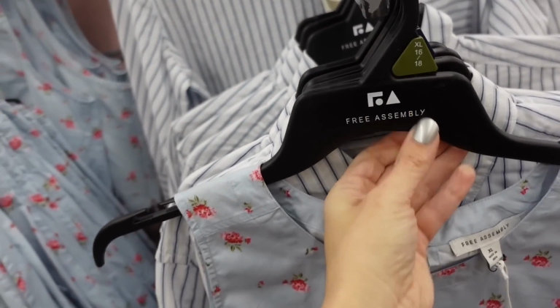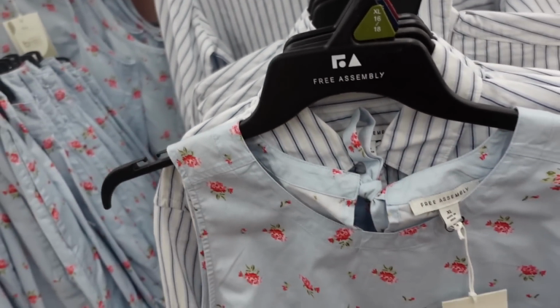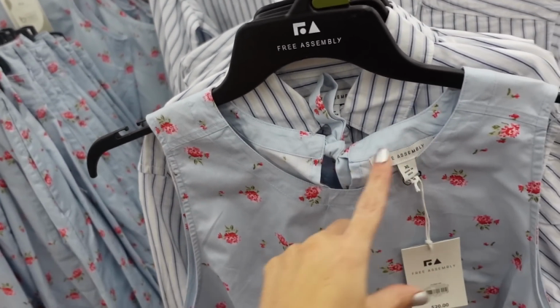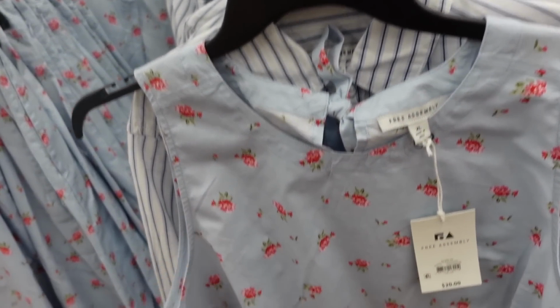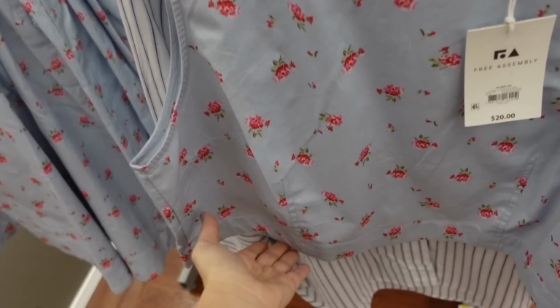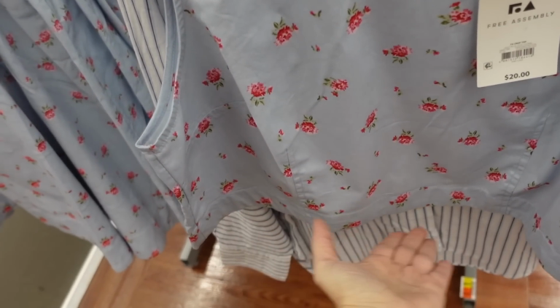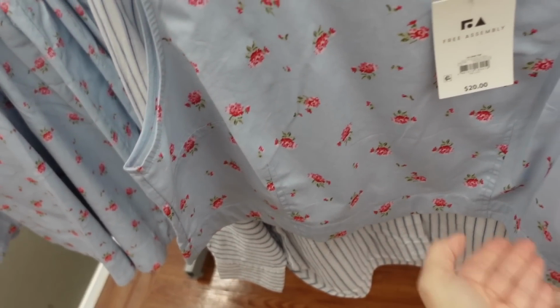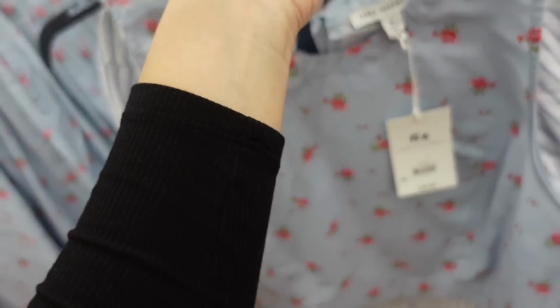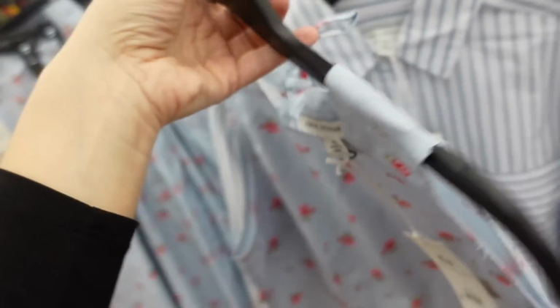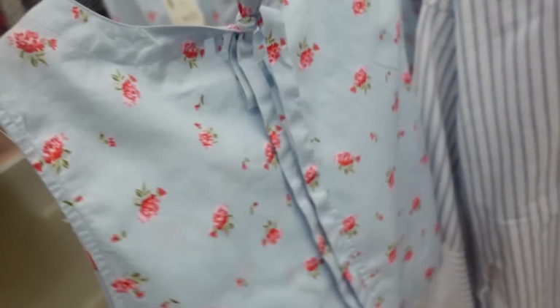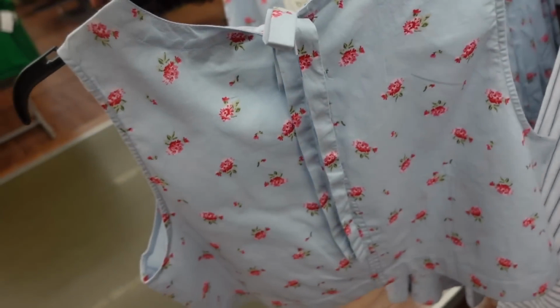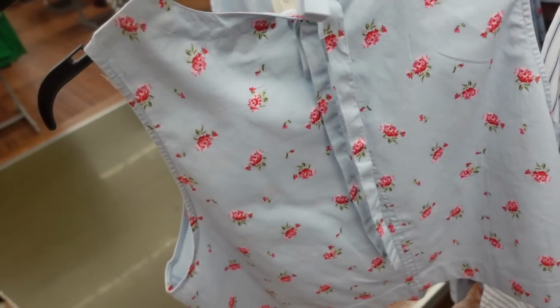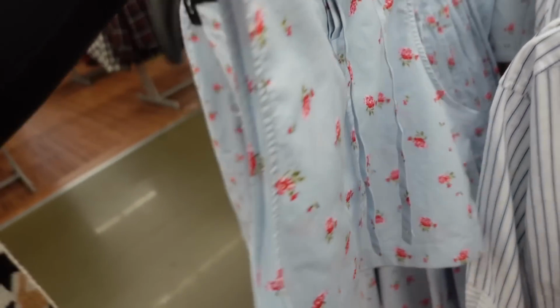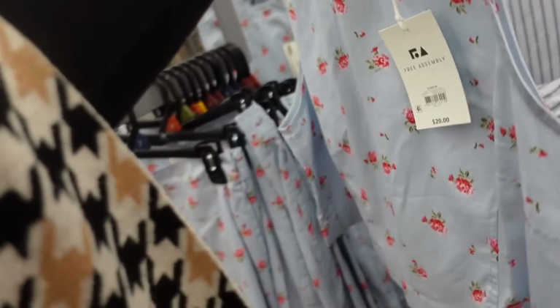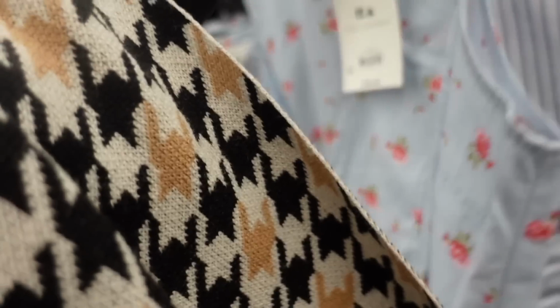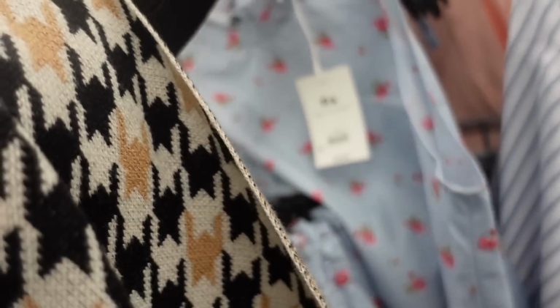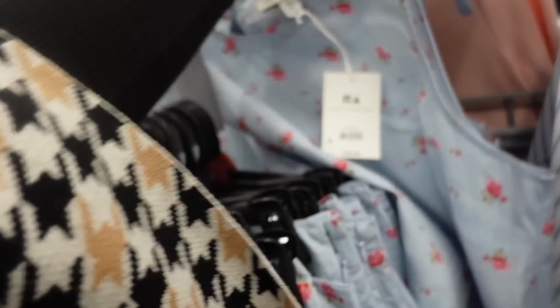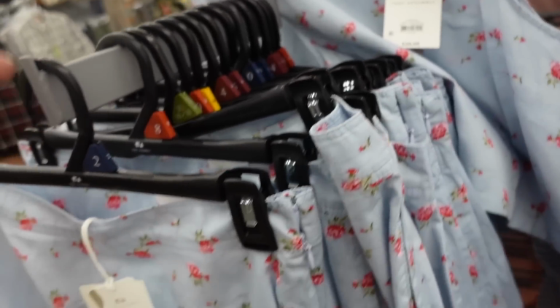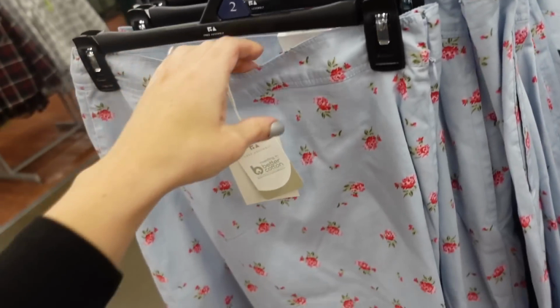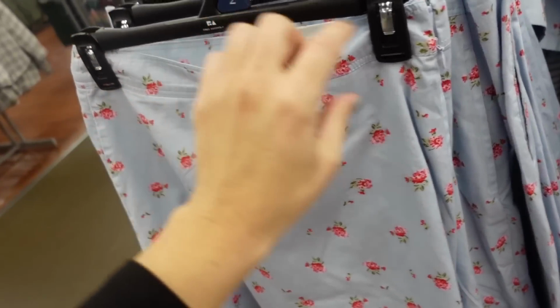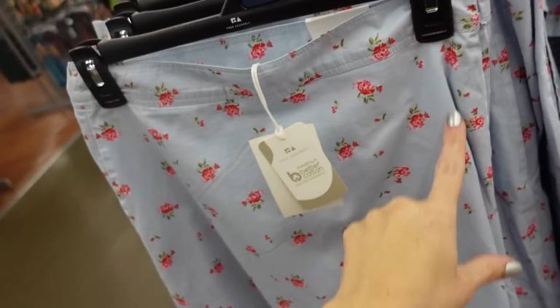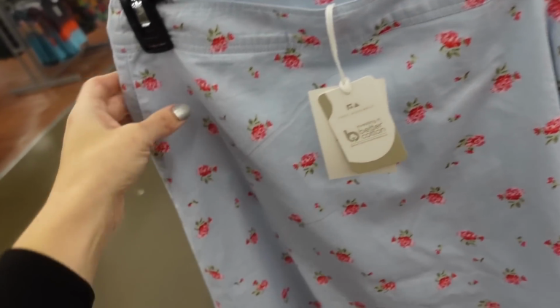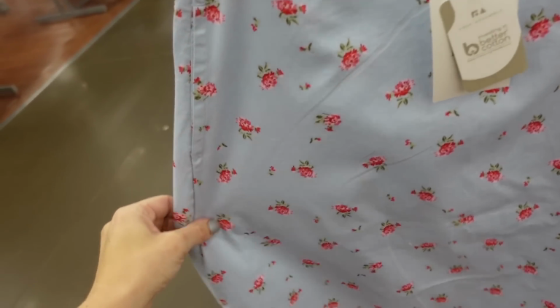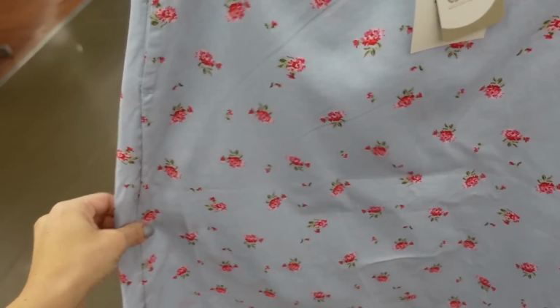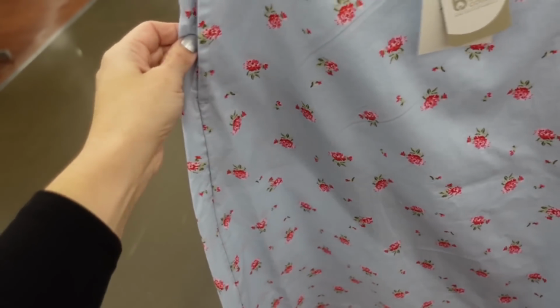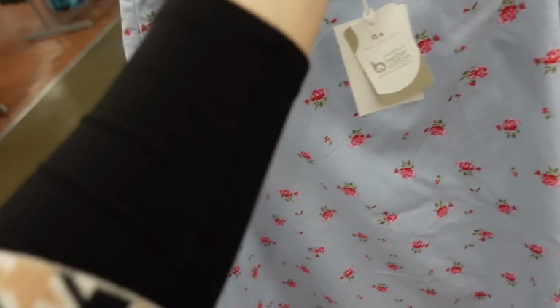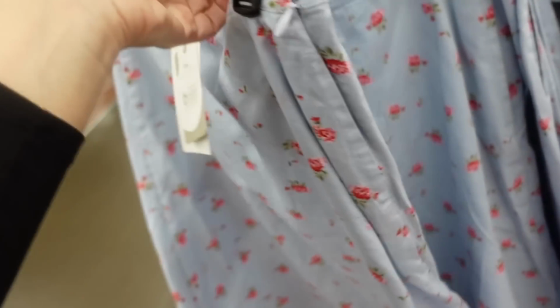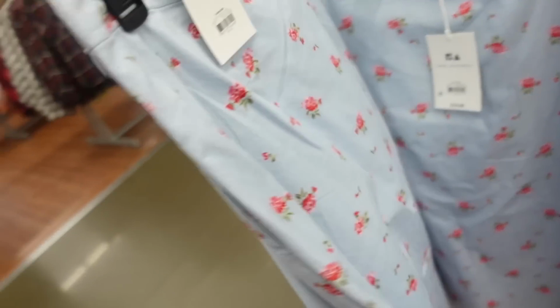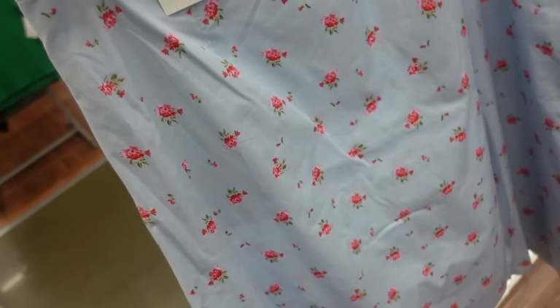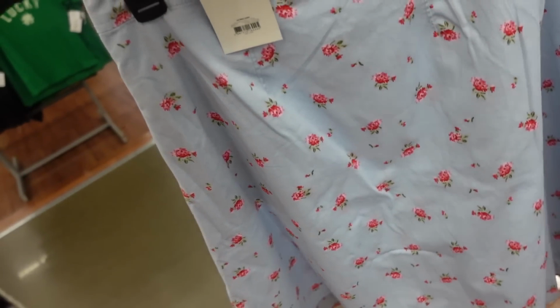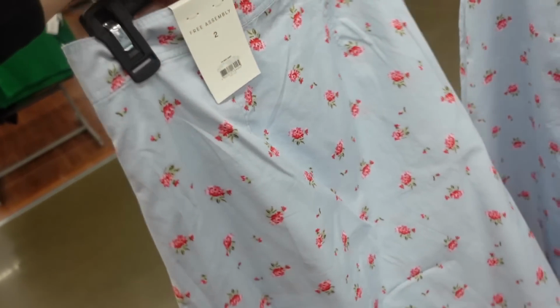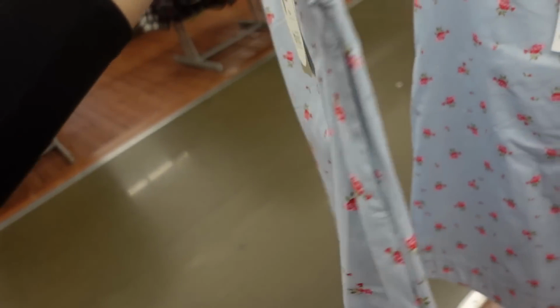Another new two-piece set, very Love Shack Fancy — a floral style. The top is sleeveless with a higher neckline, seam detailing, and a little tie in the back for $20. The skirt has a side zipper, flows out with pockets, and it's $24.